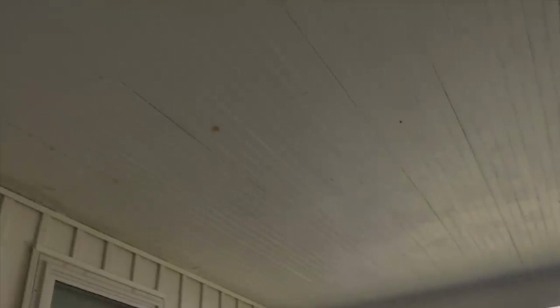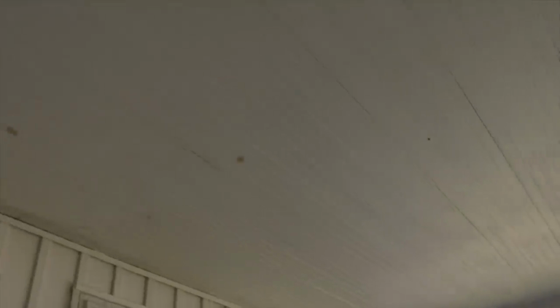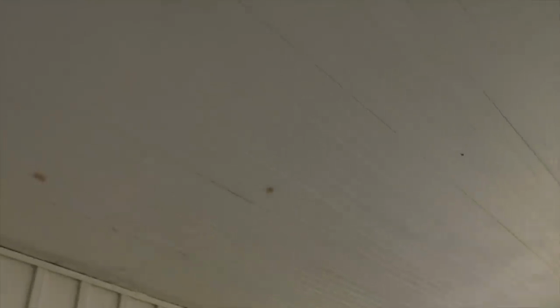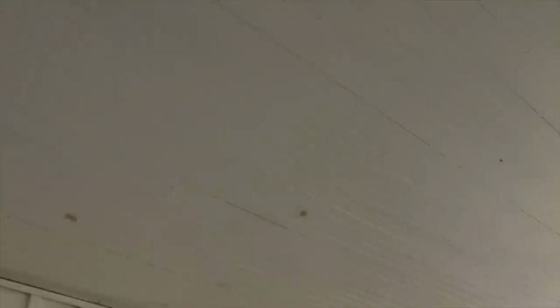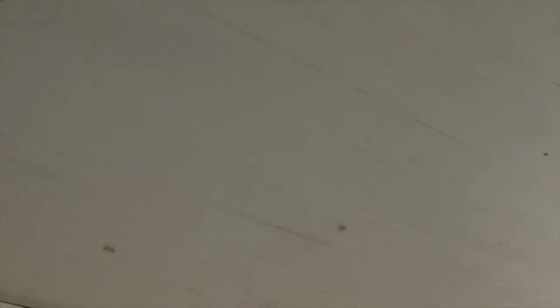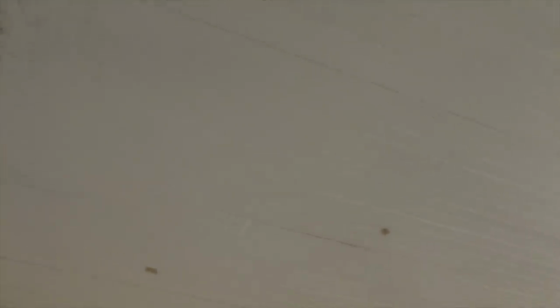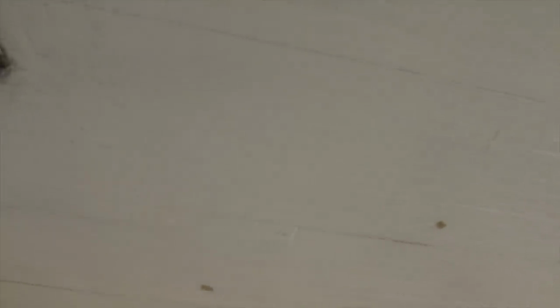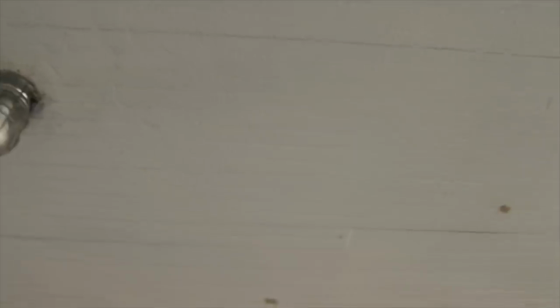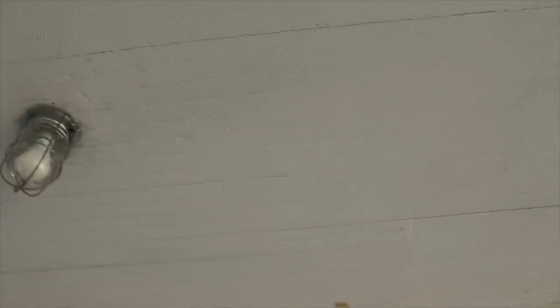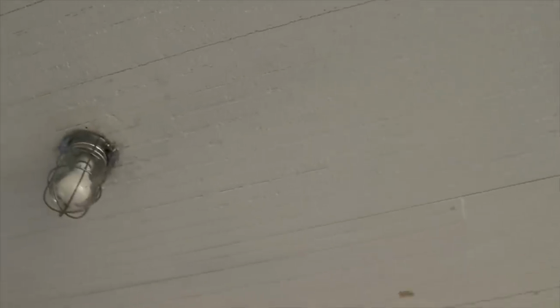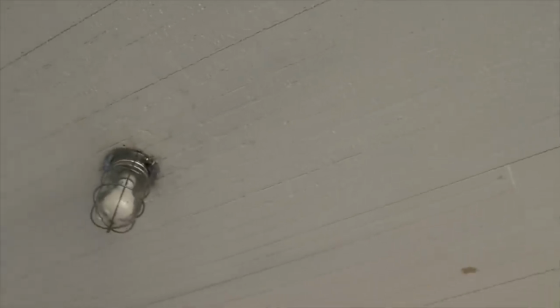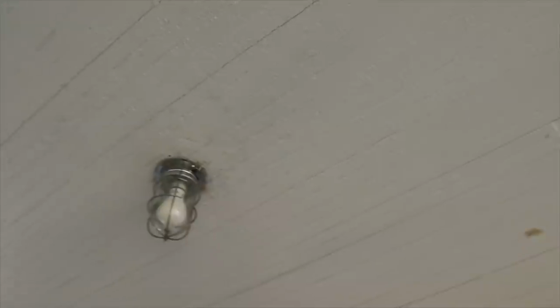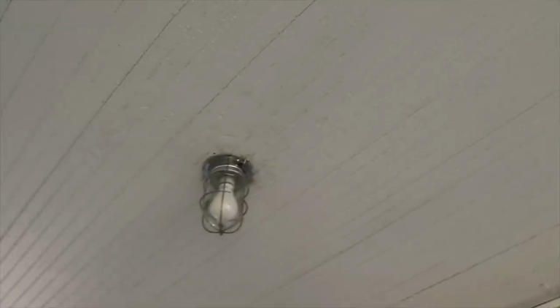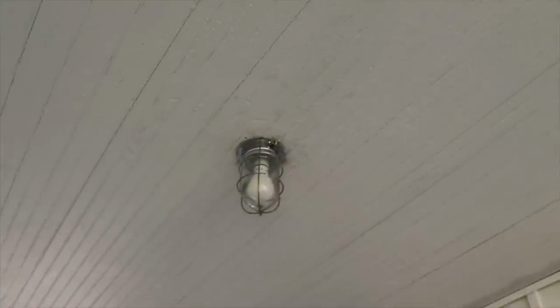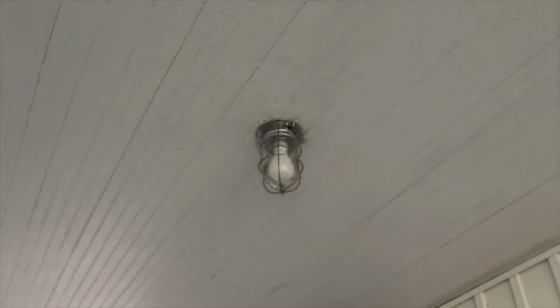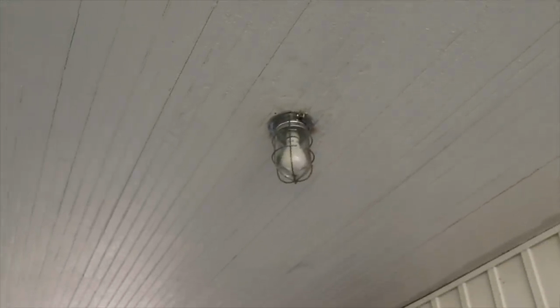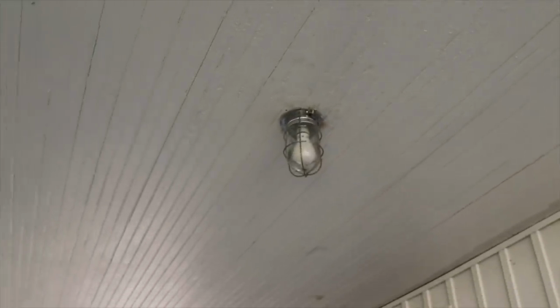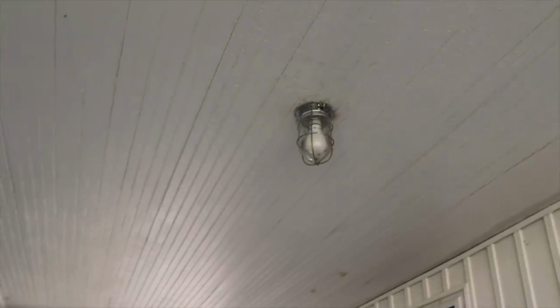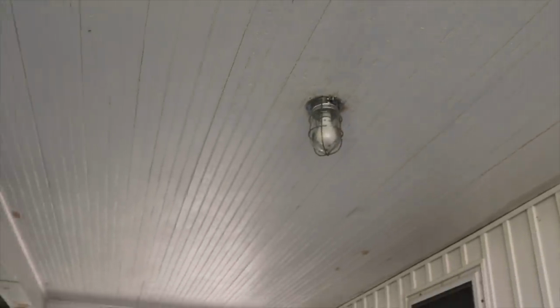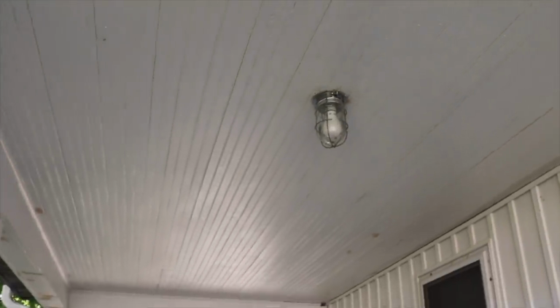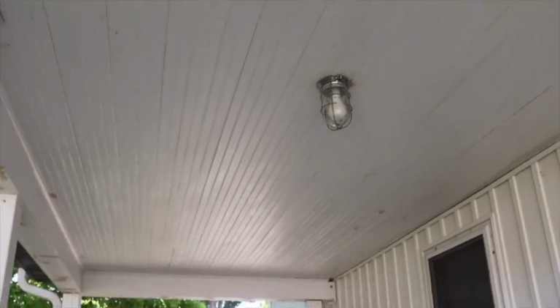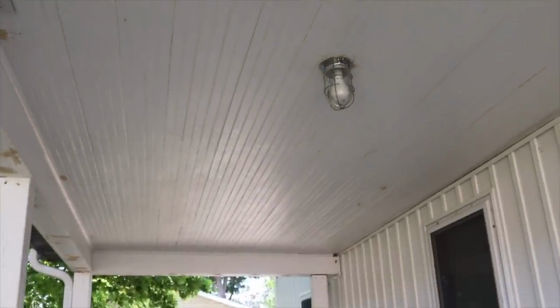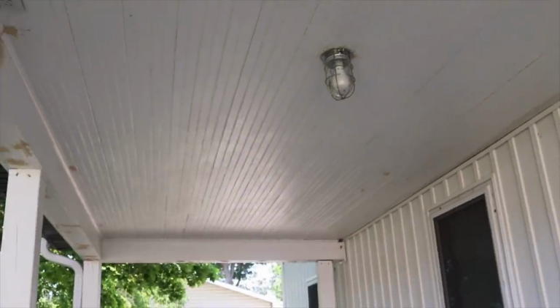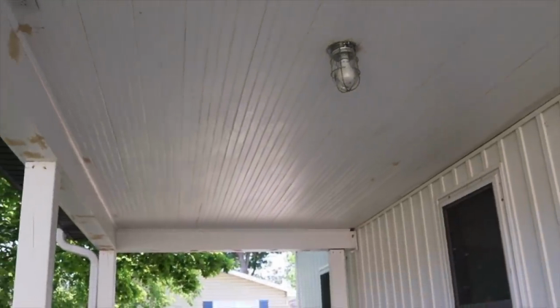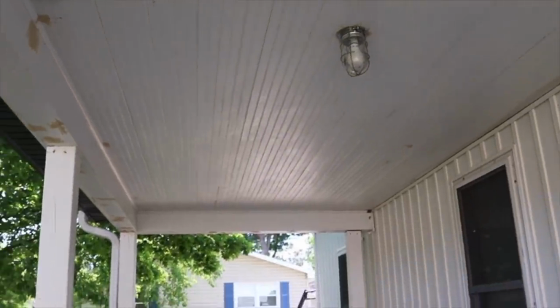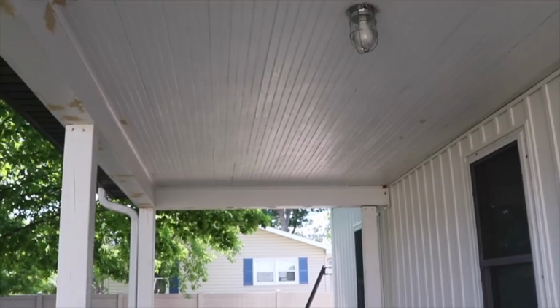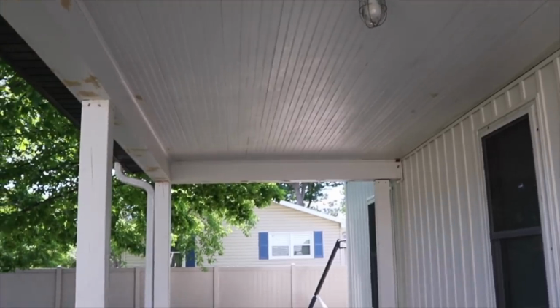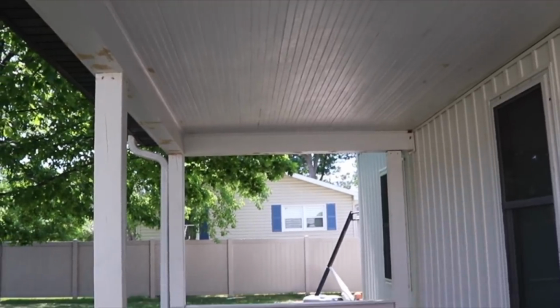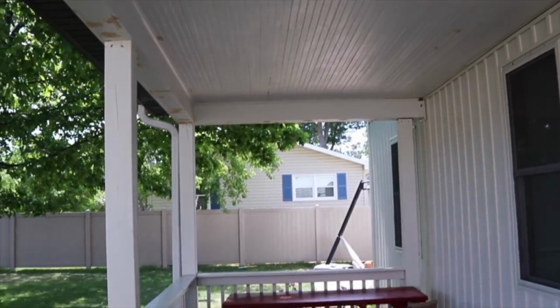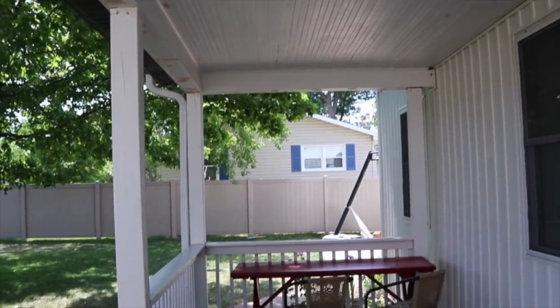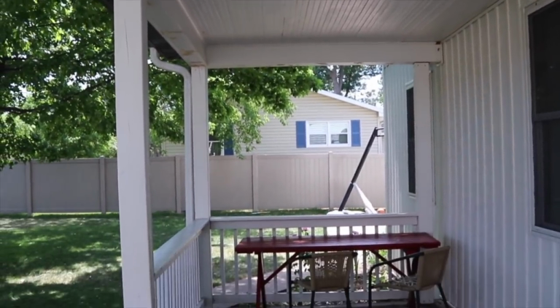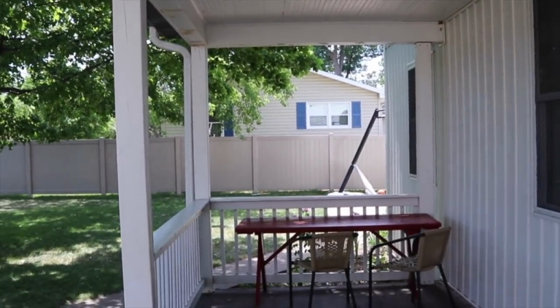The beadboard ceiling is cool, we're going to keep that. I'm going to be doing lighting, like post wrap and new railings in the next video as well. But in this one, I'm going to show you what we did for the floor.